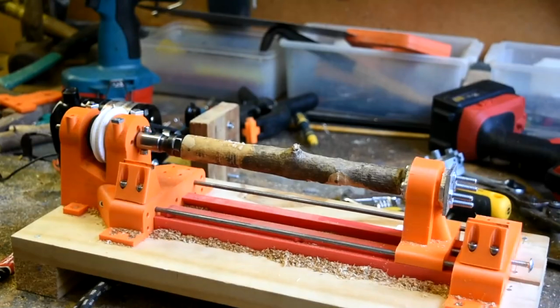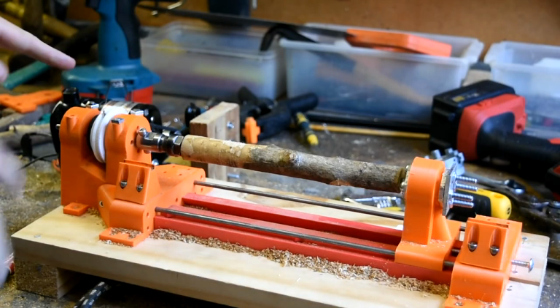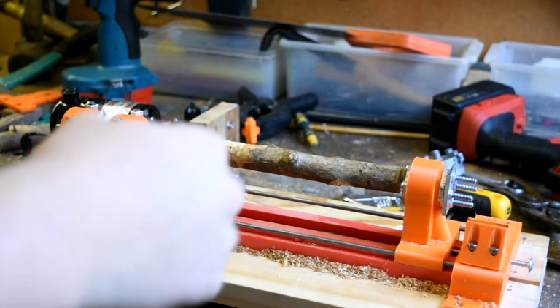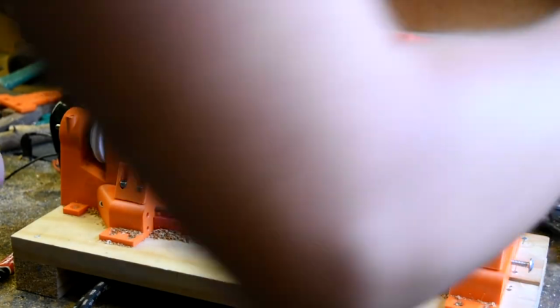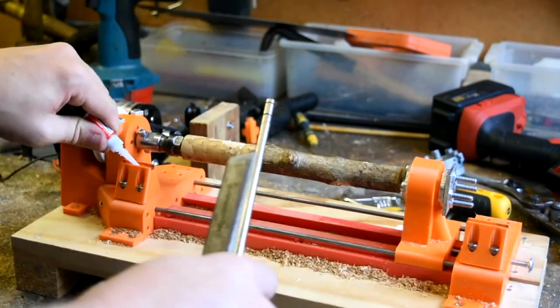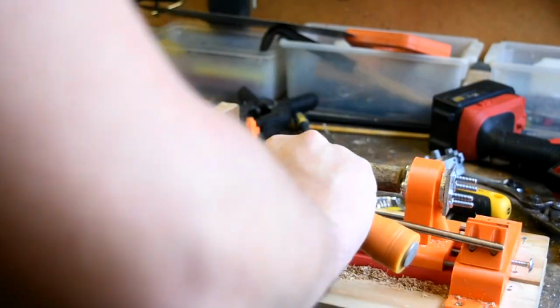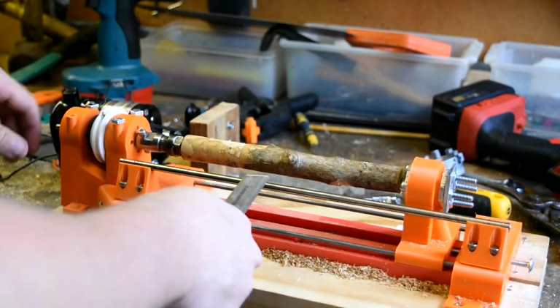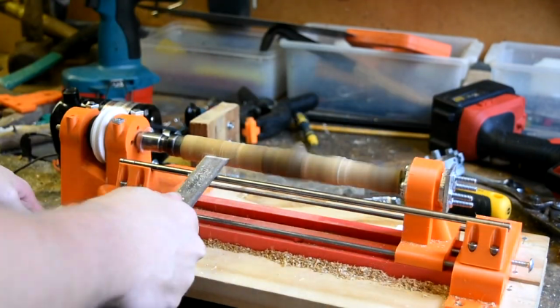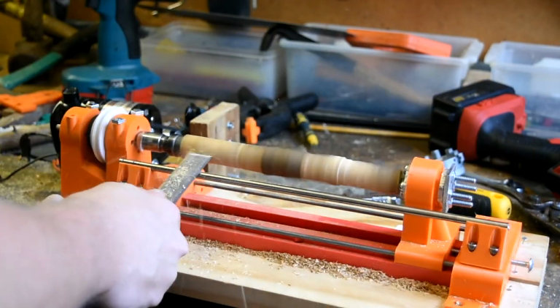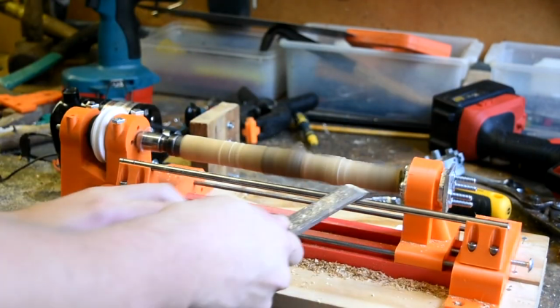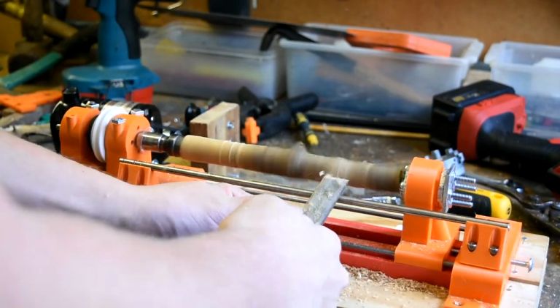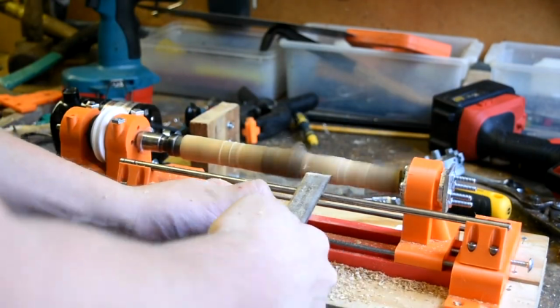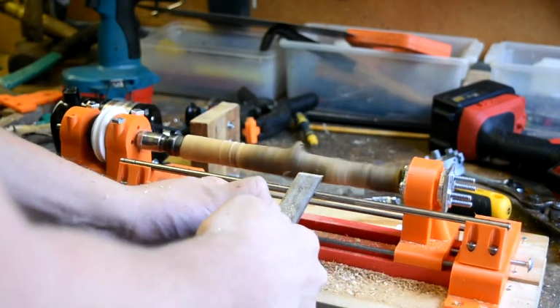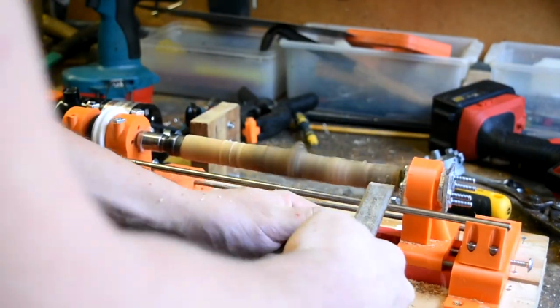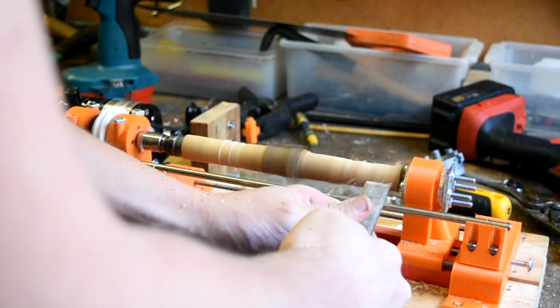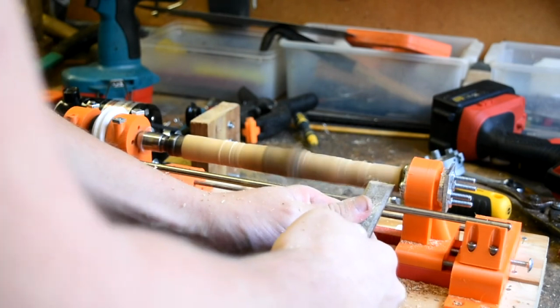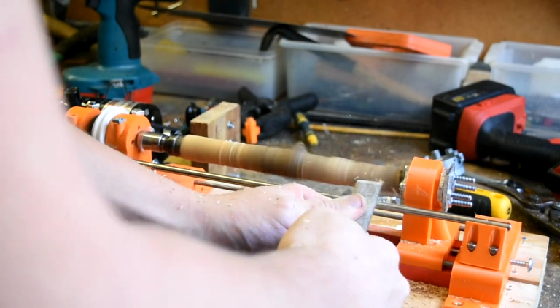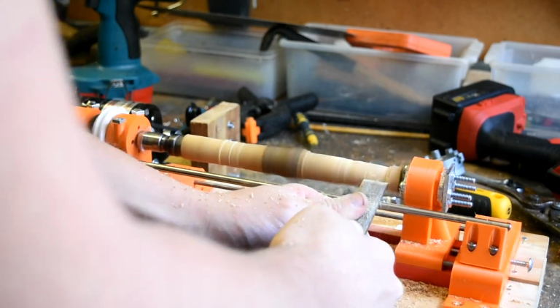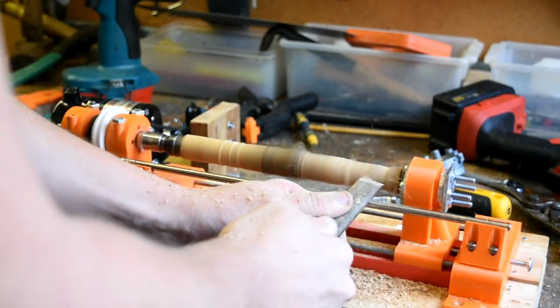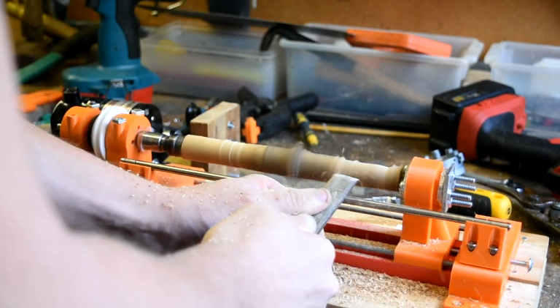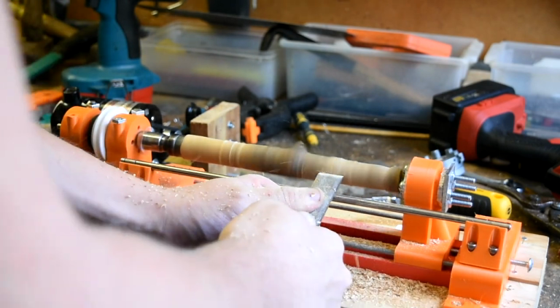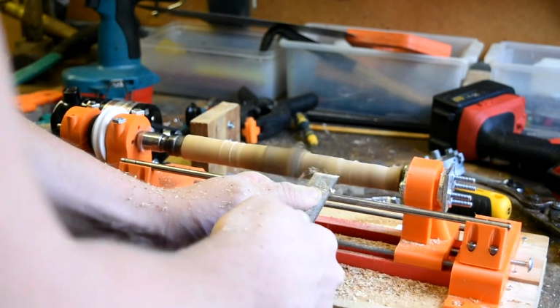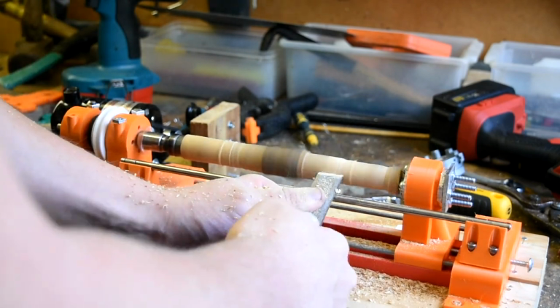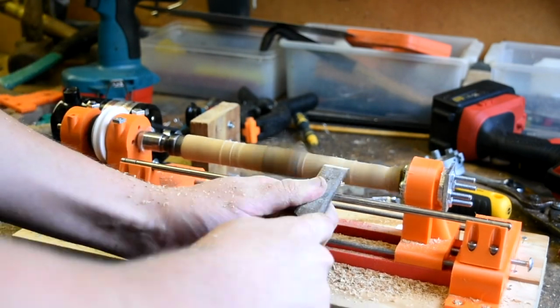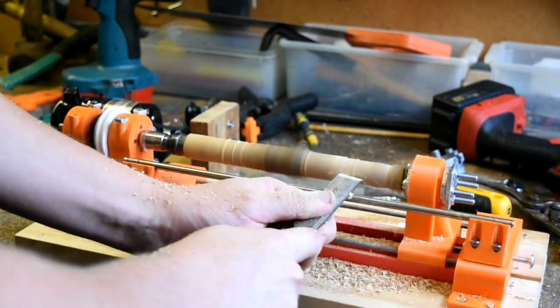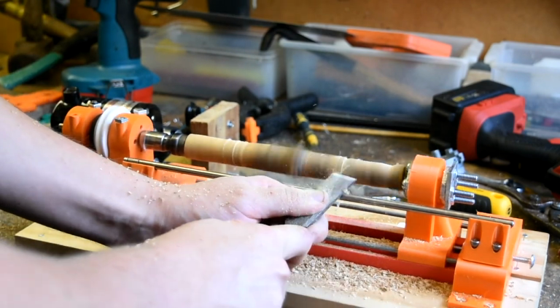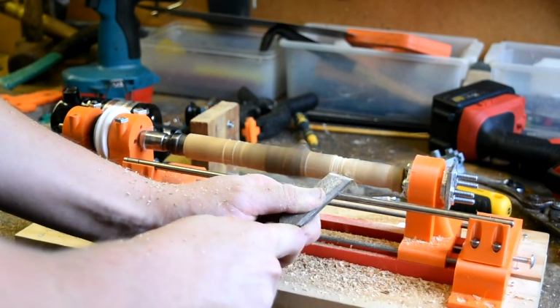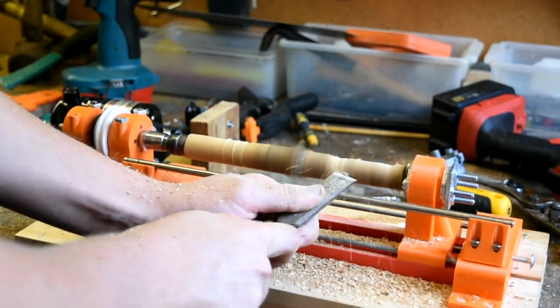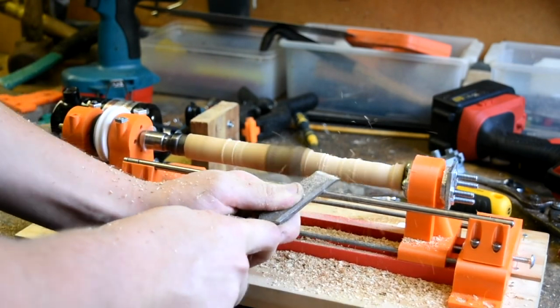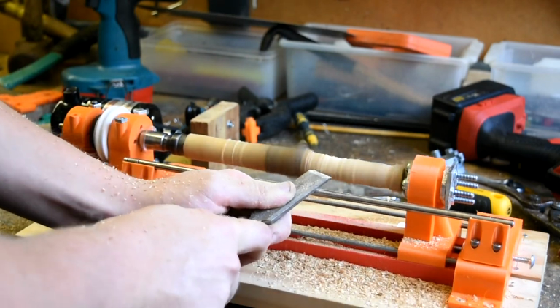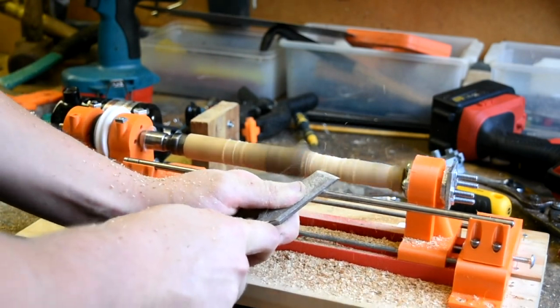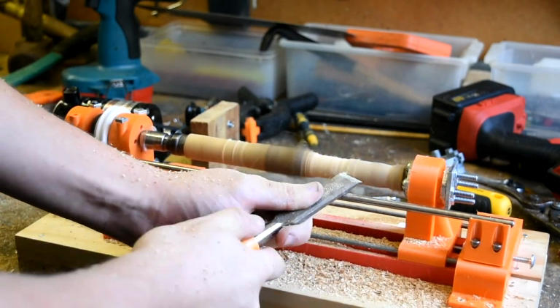Anyways, with that done, so is the lathe. I have several videos showing it in use if that interests you. Thanks as always for watching — parts are in the description.